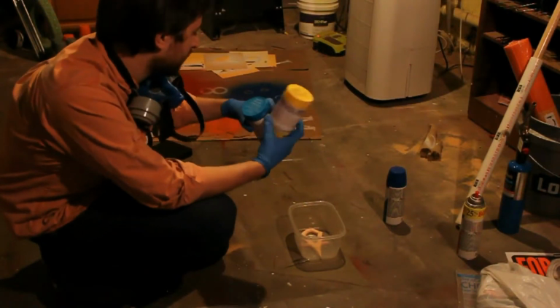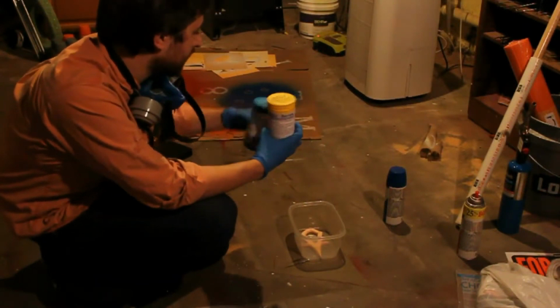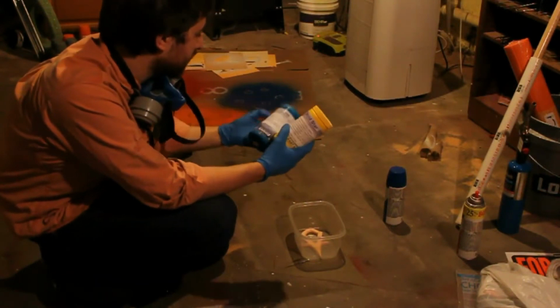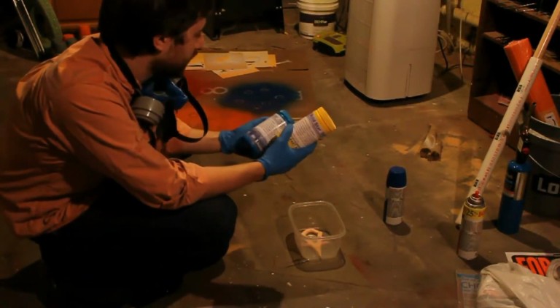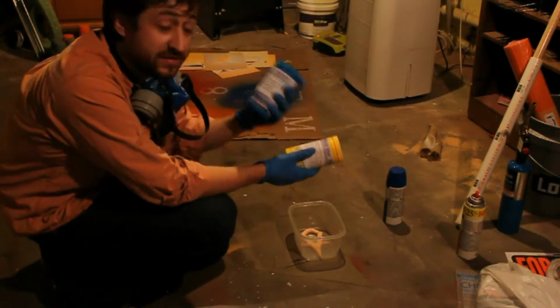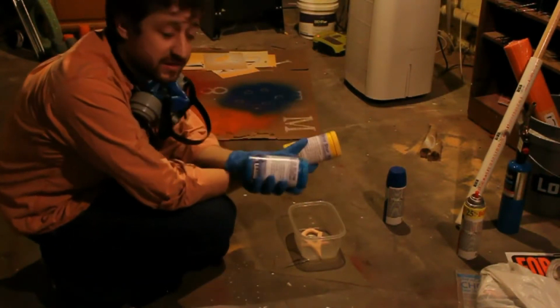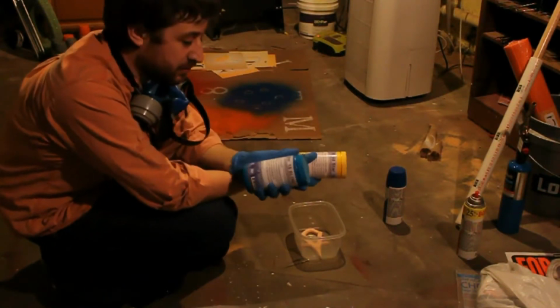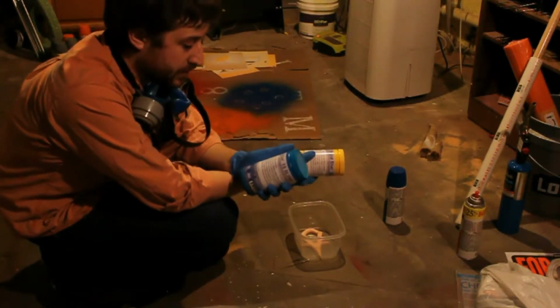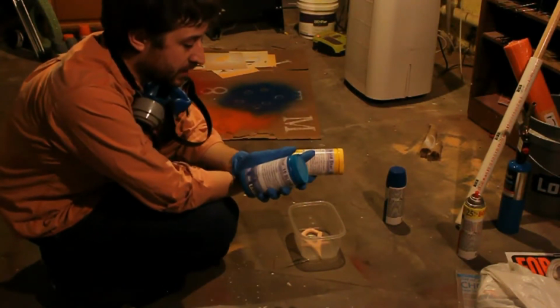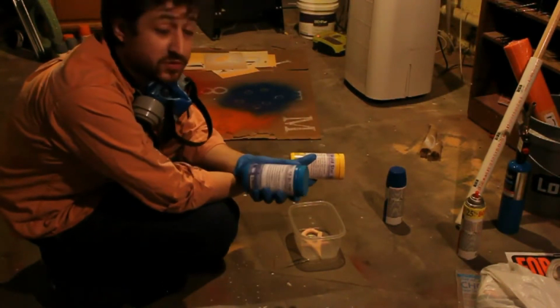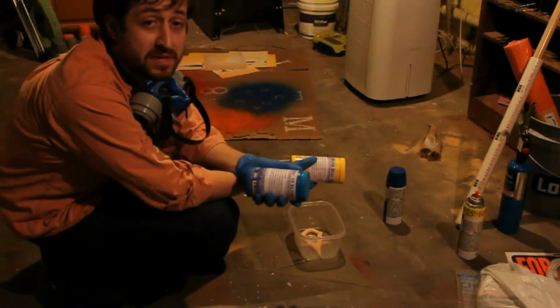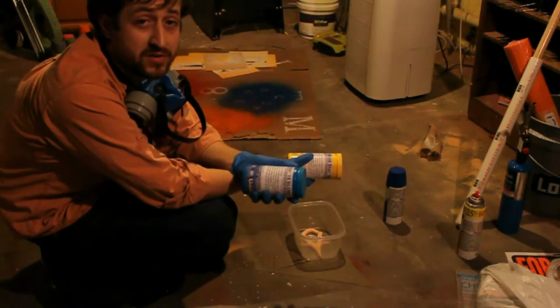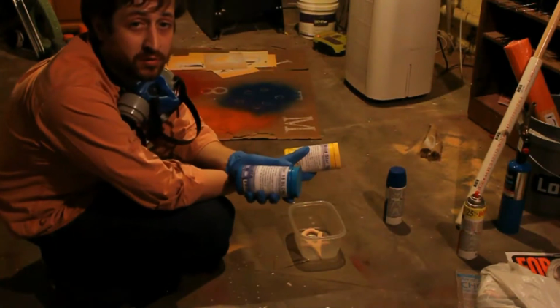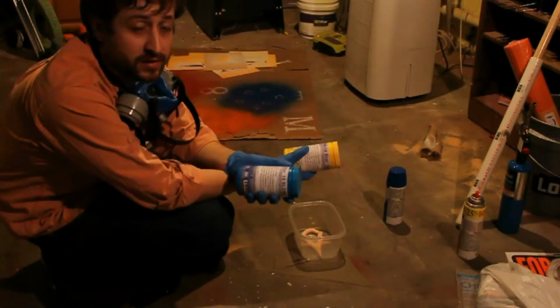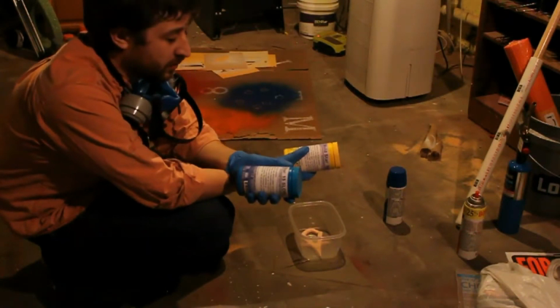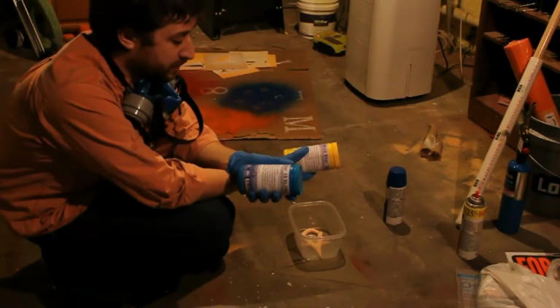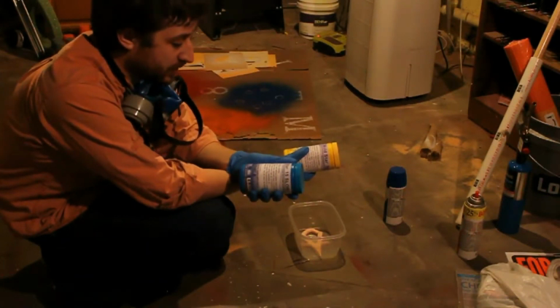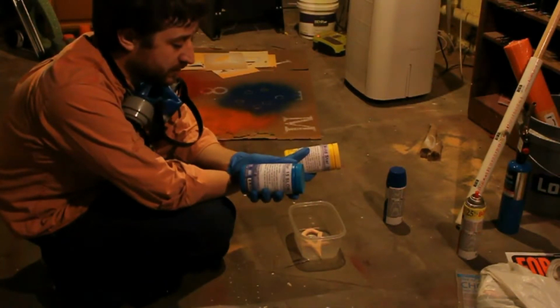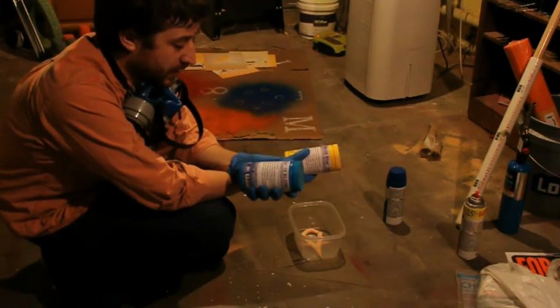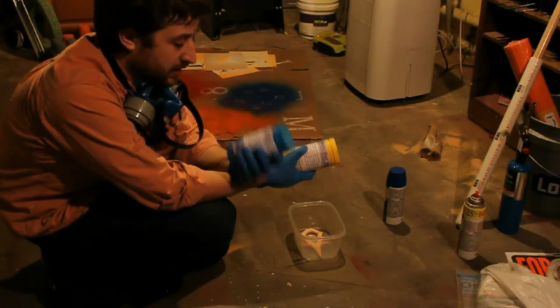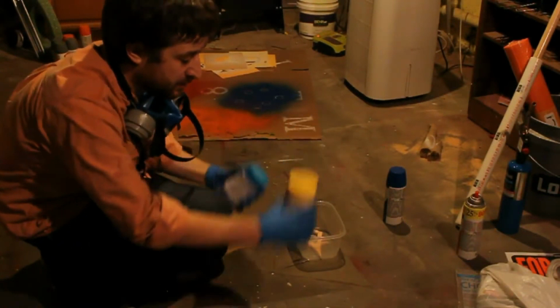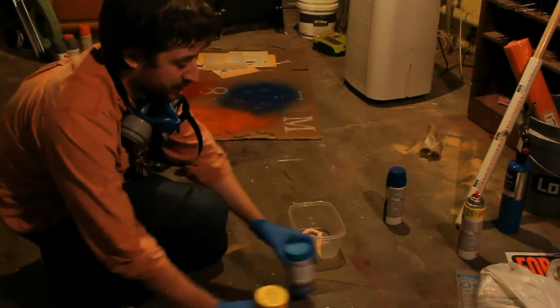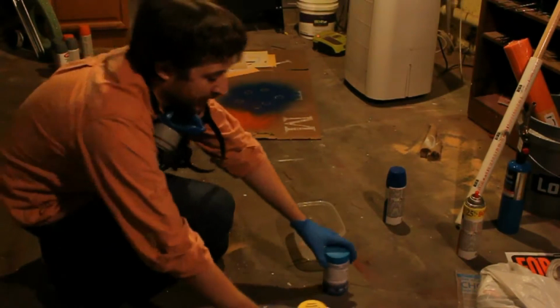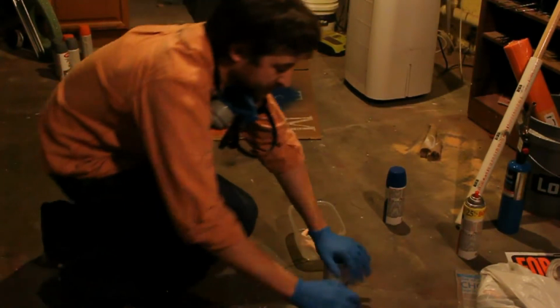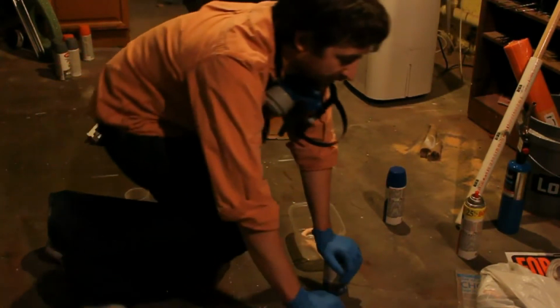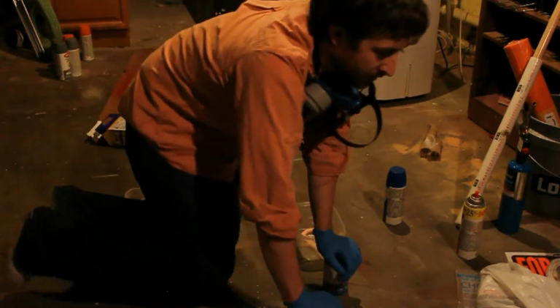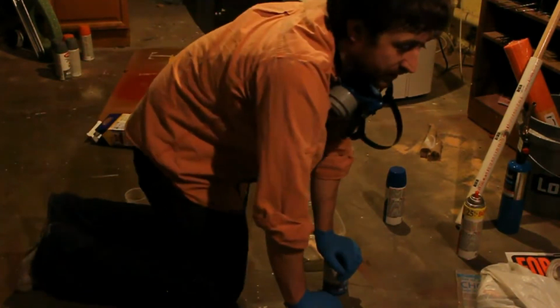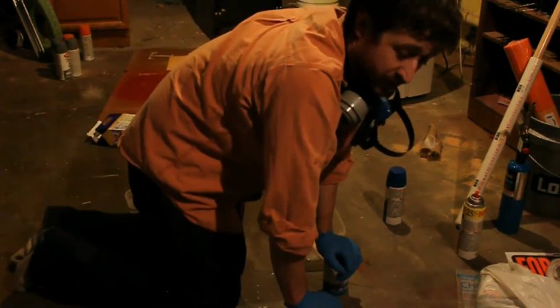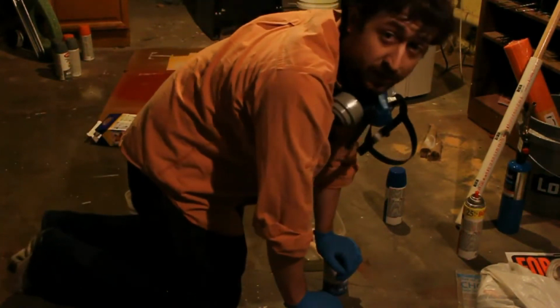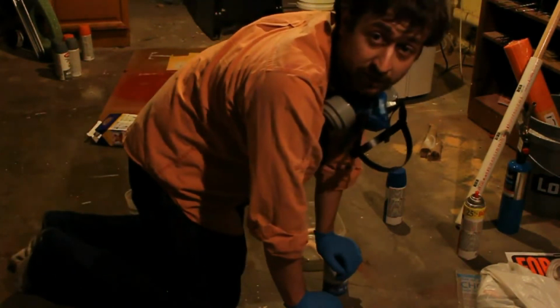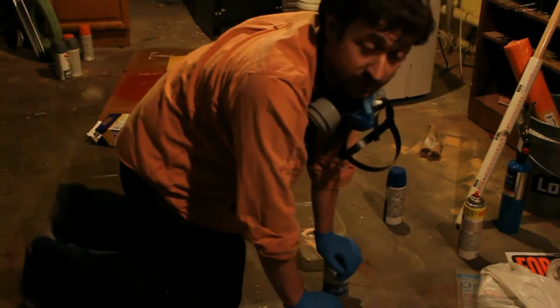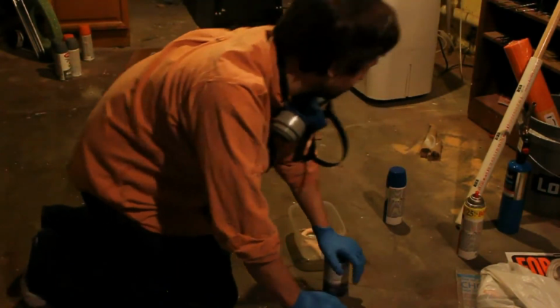This is Moldstar 15 Slow. It gives you 50 minutes to work with it once you've poured it, and it's a de-mold time of 4 hours, which is fine because I don't plan on messing with anything tonight.